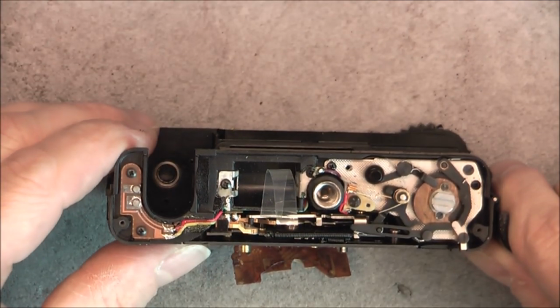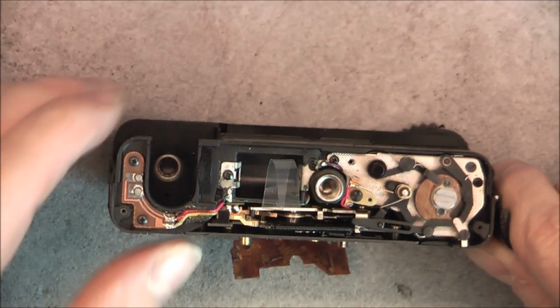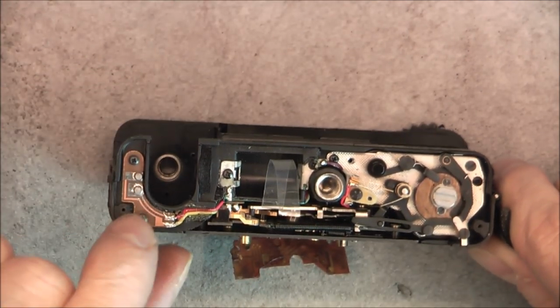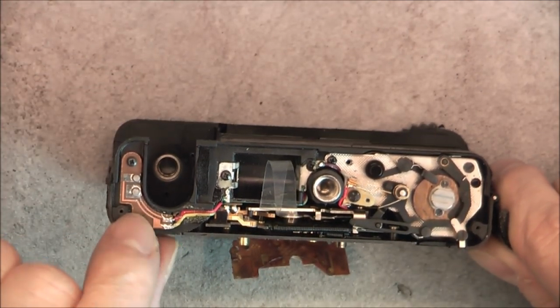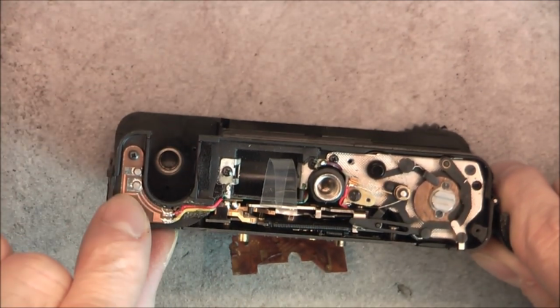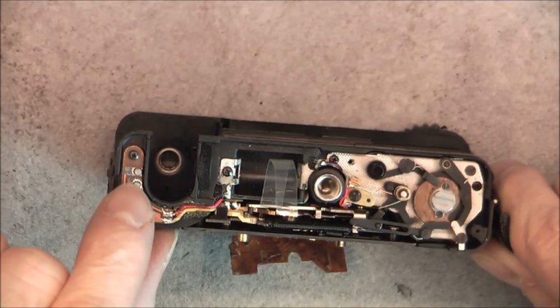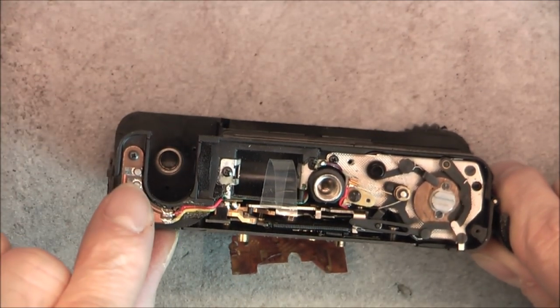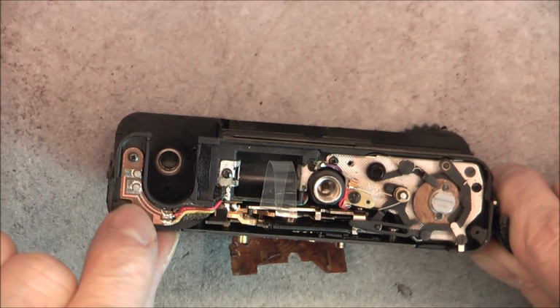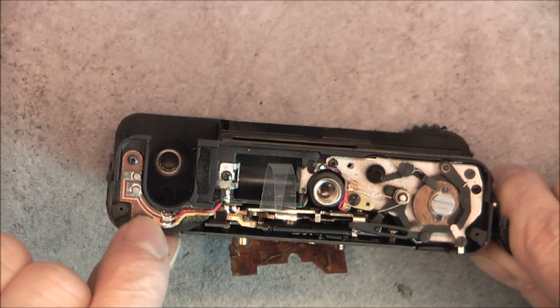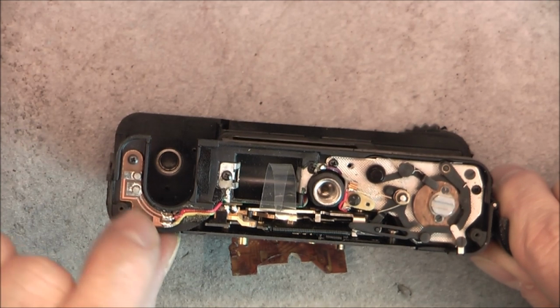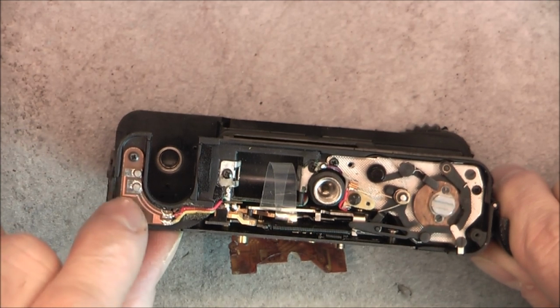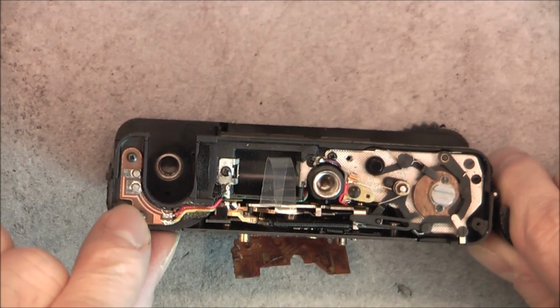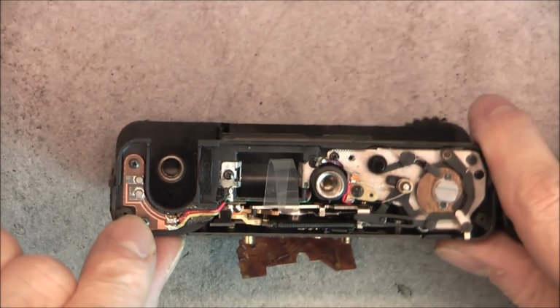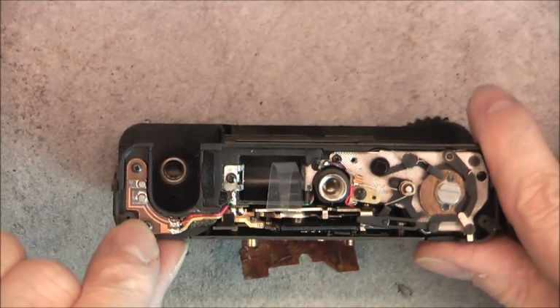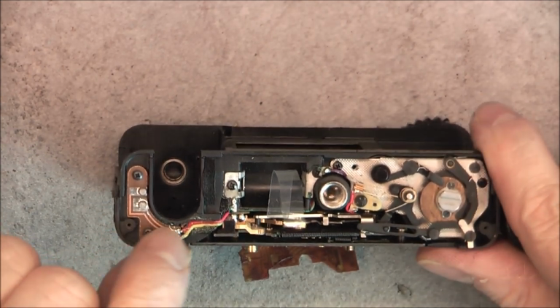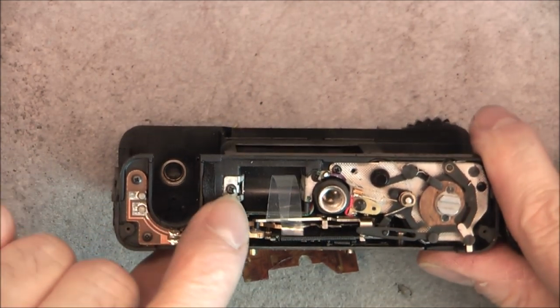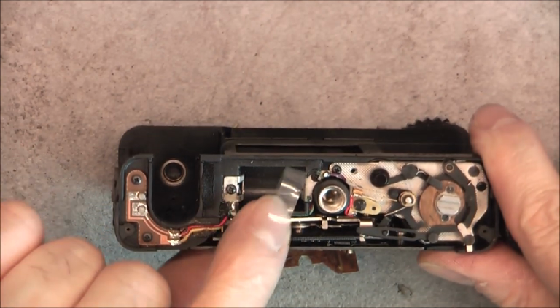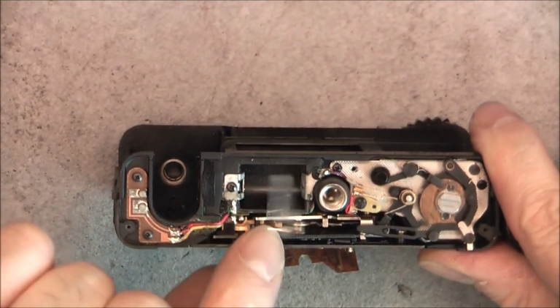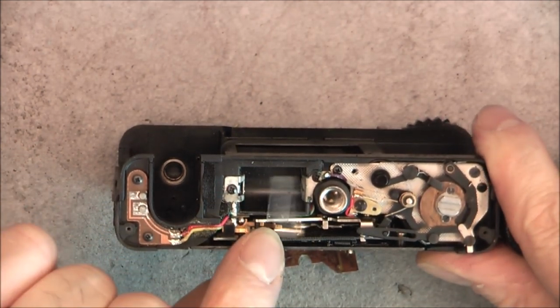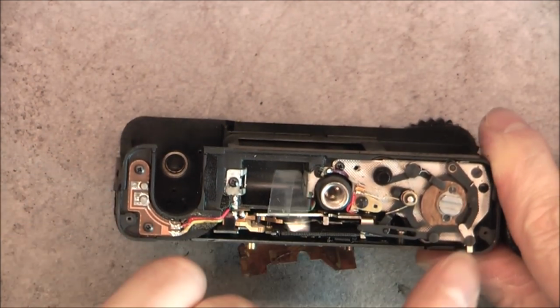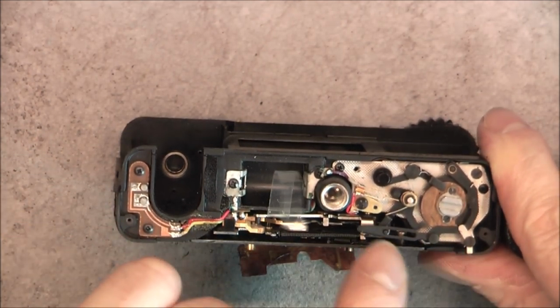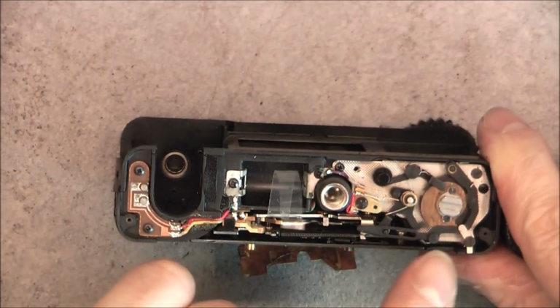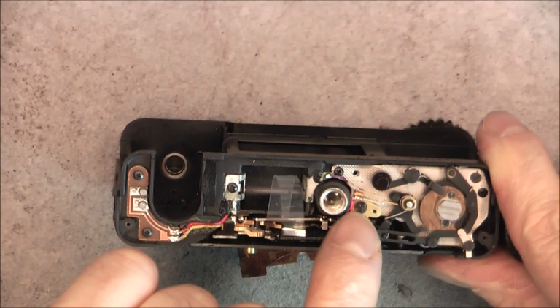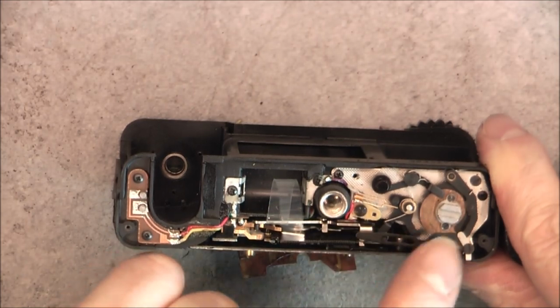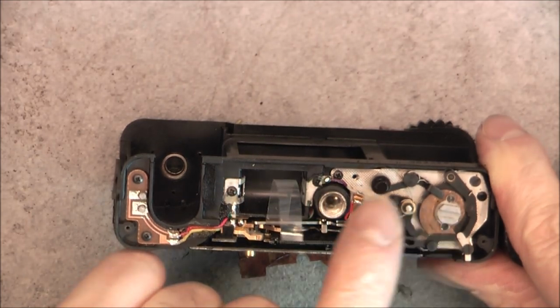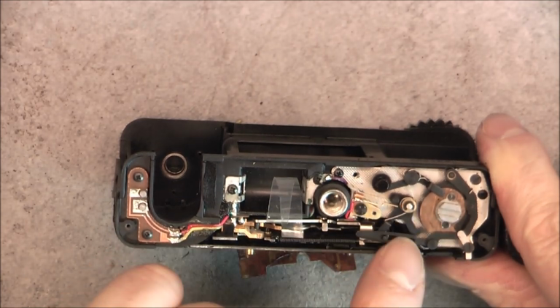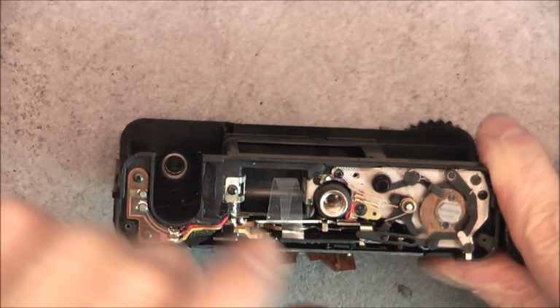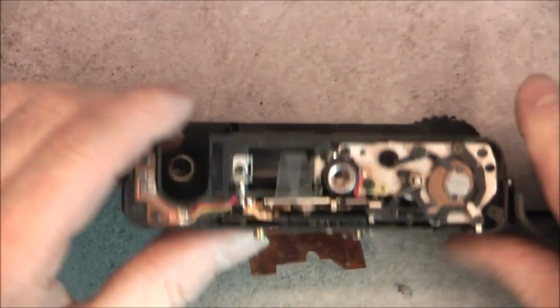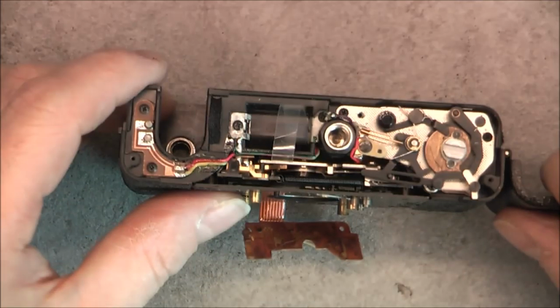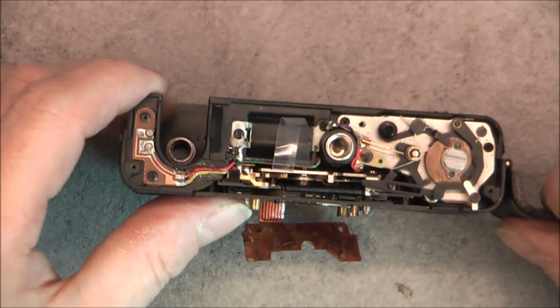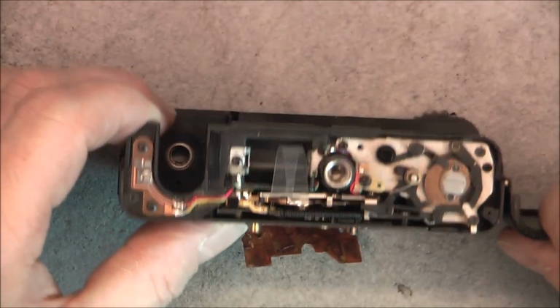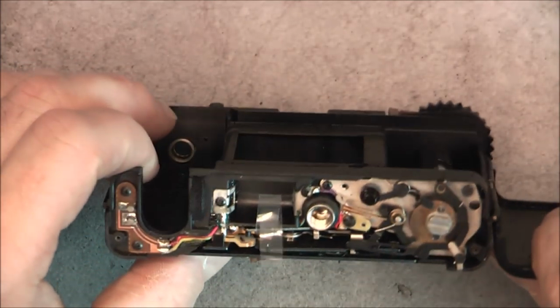Revealing the two contacts and two little PCBs — the battery contacts and the mechanism assembly here for winding the film.